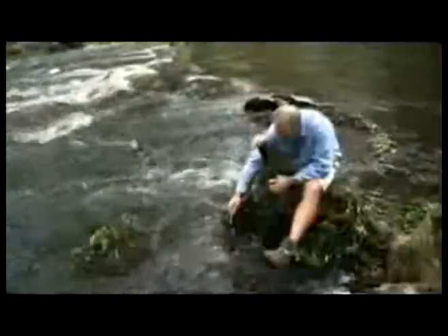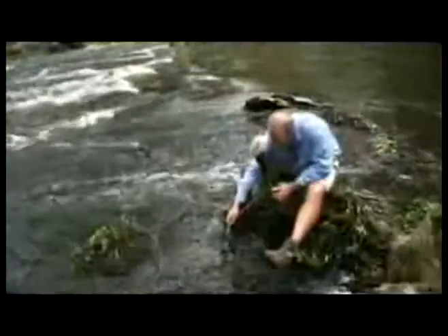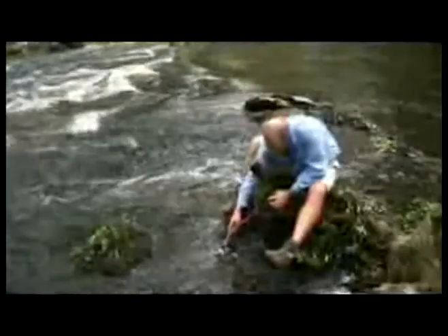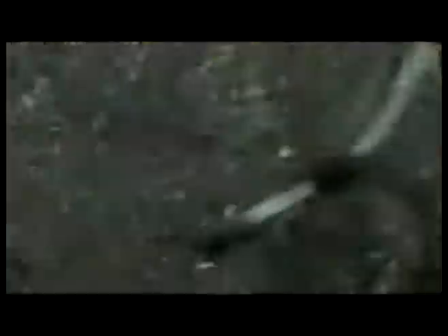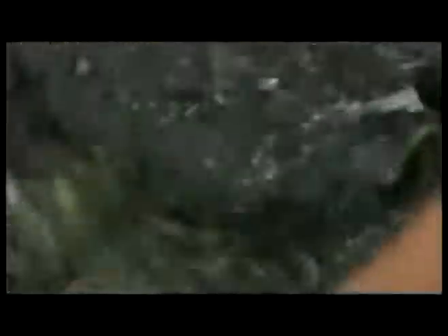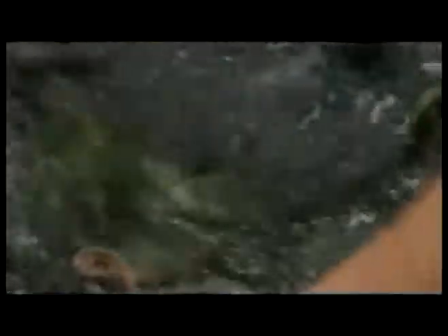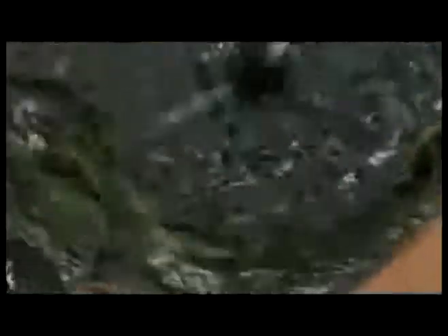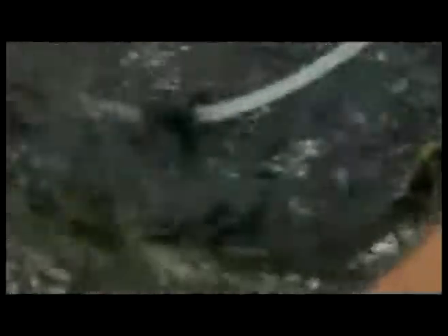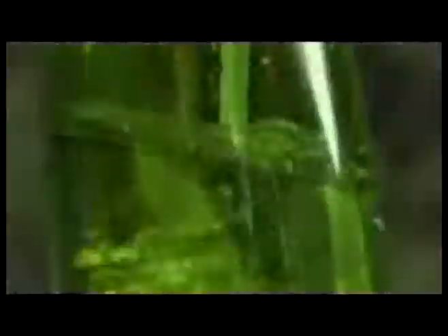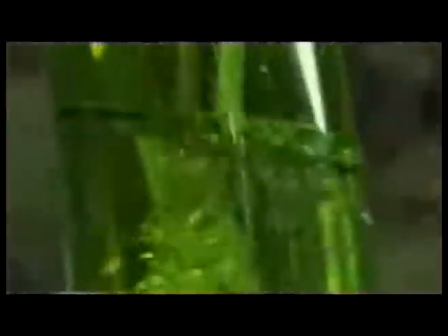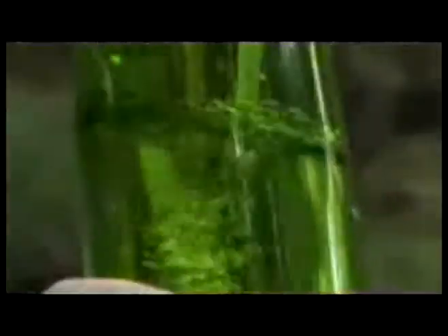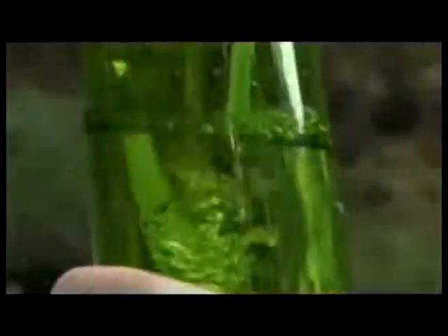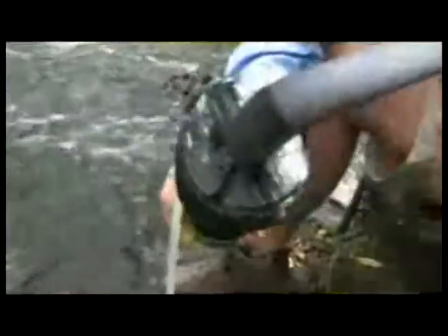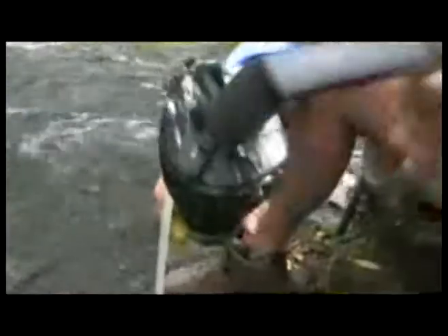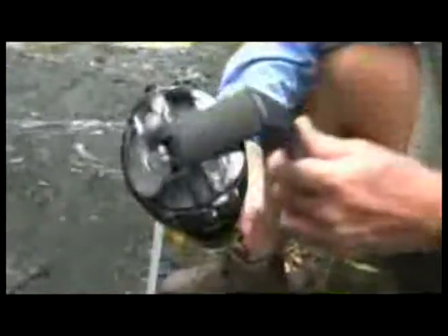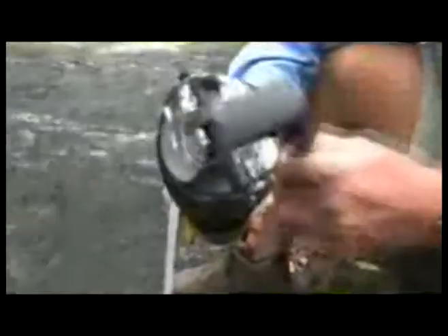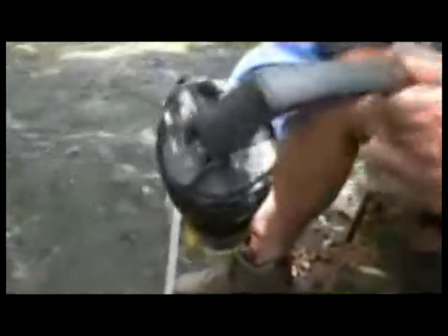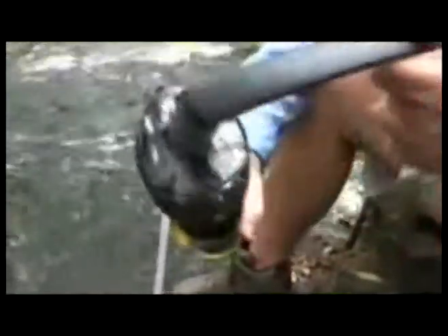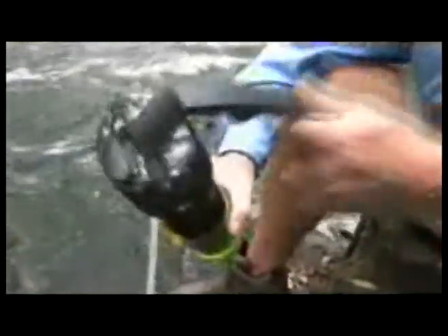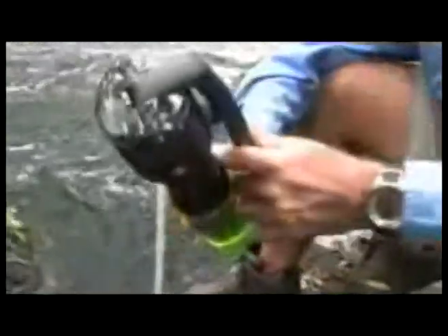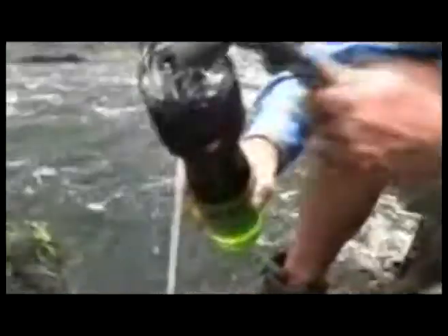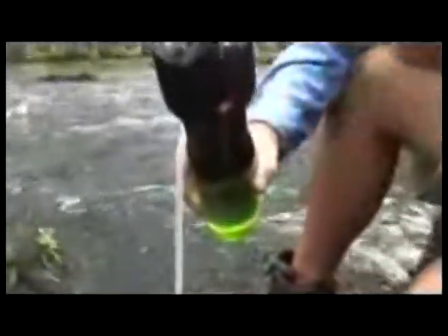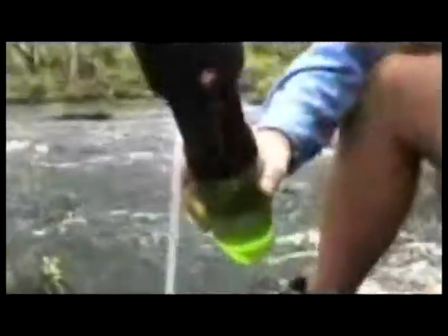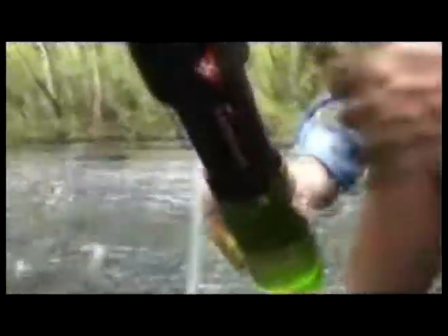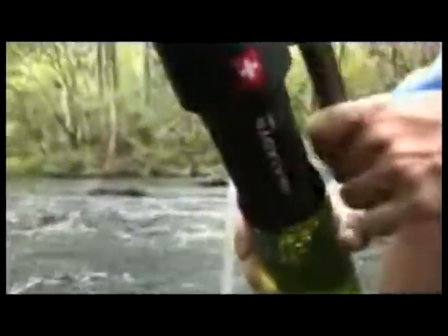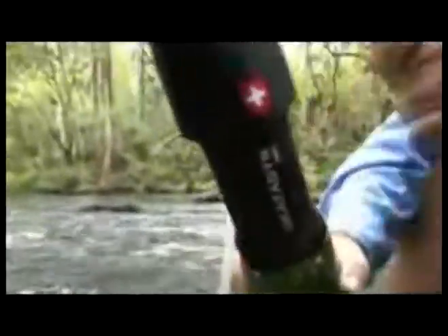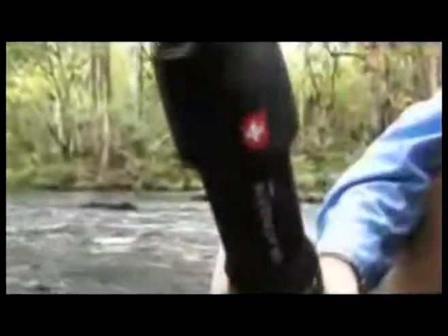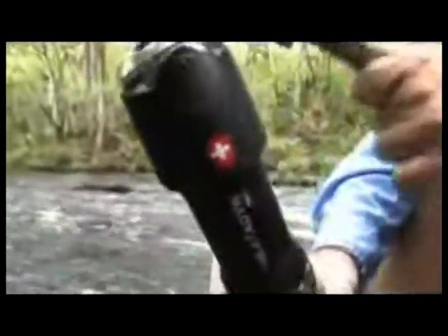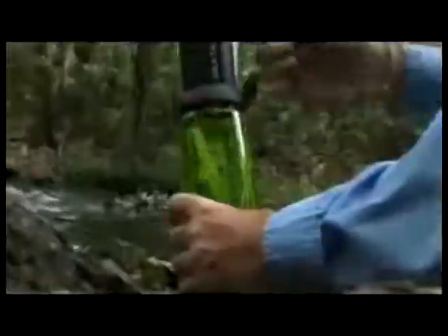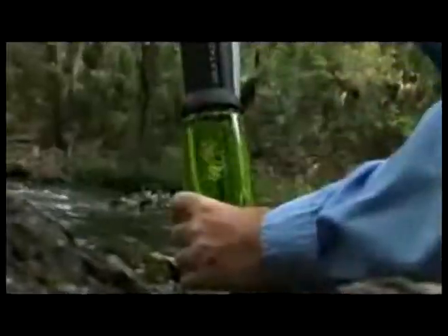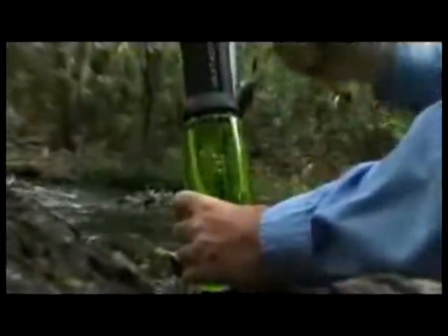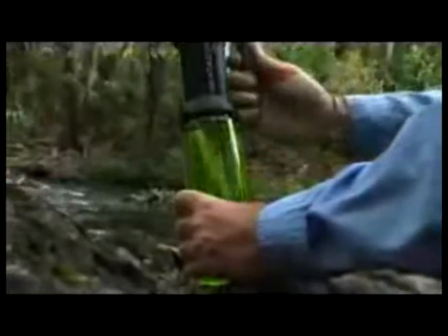Simply place the pre-filter in a water source and pump. The Vario's unique dual-piston technology provides up to twice as much water as other water filters.